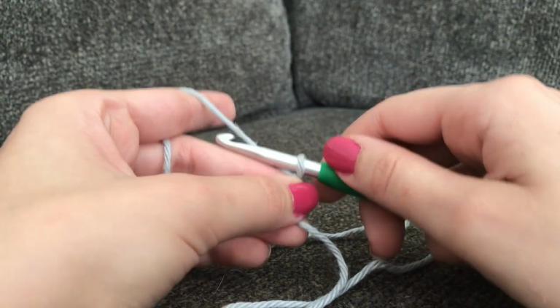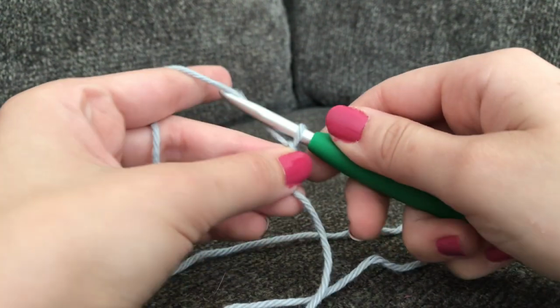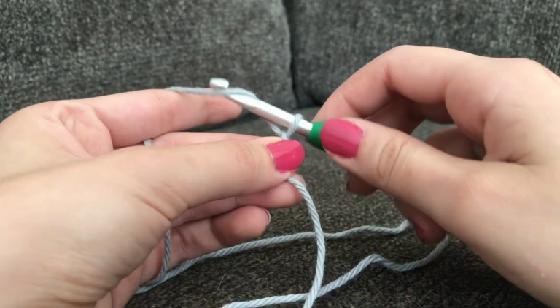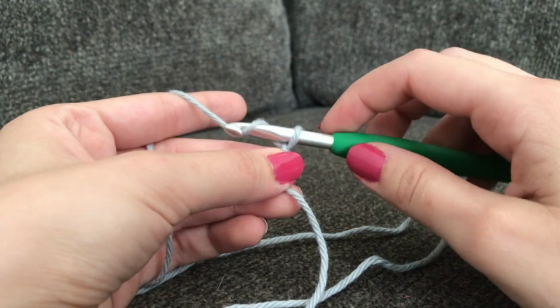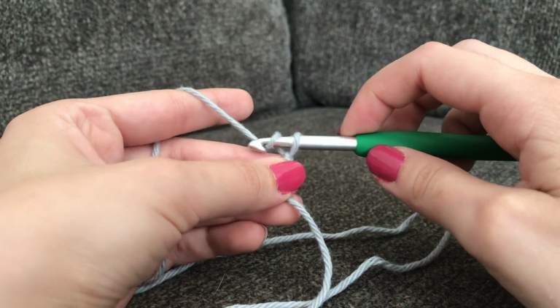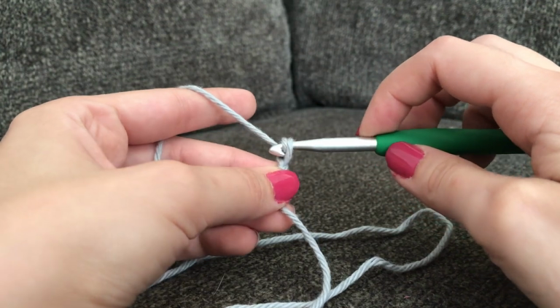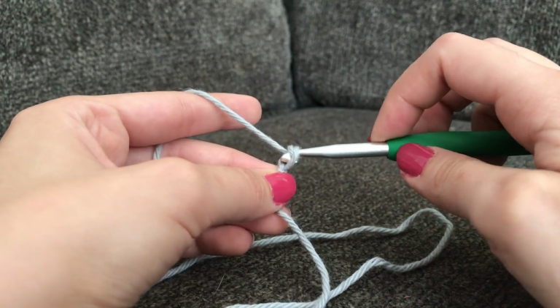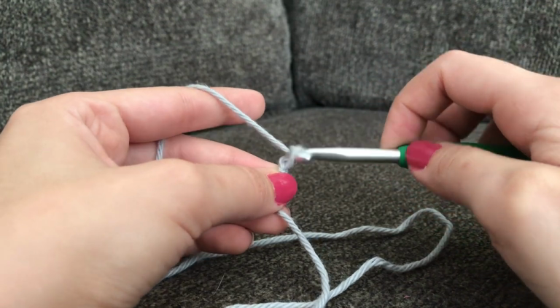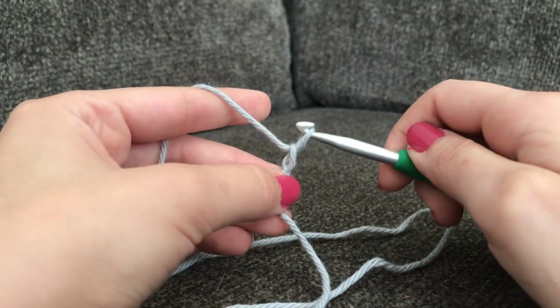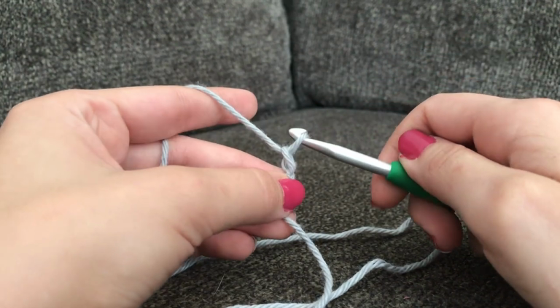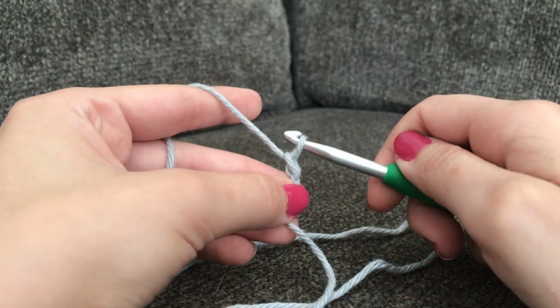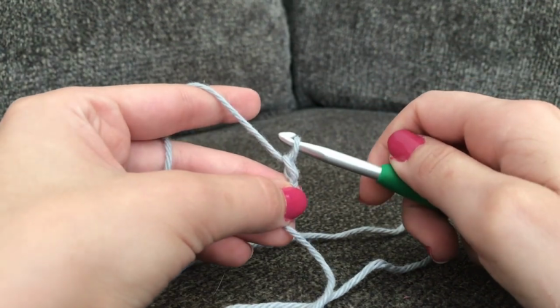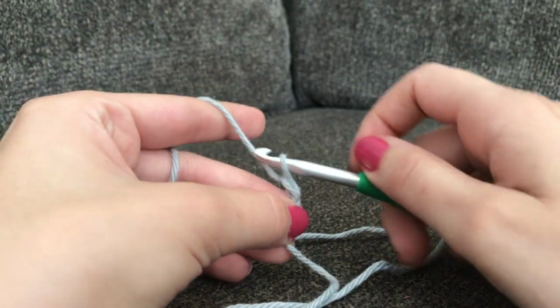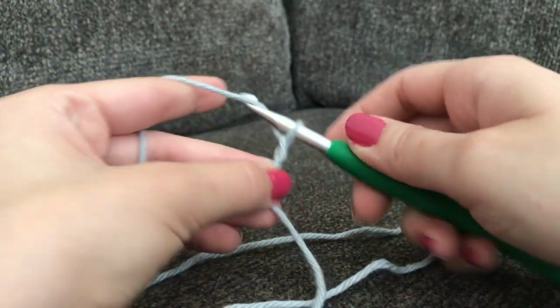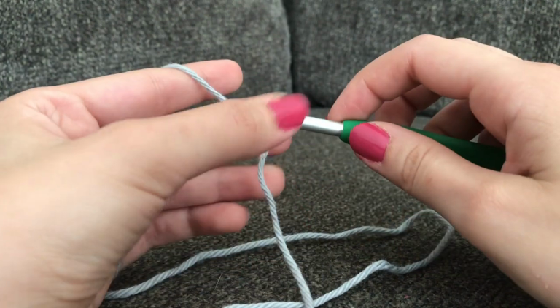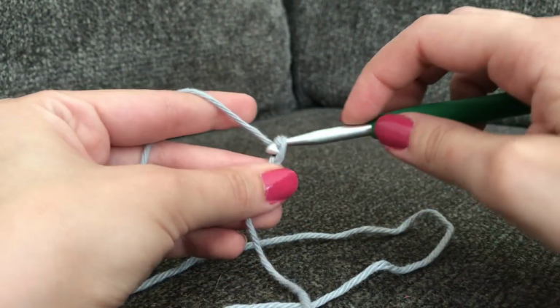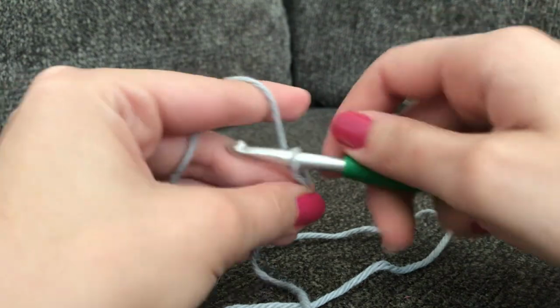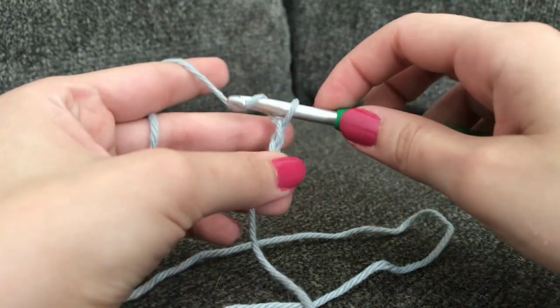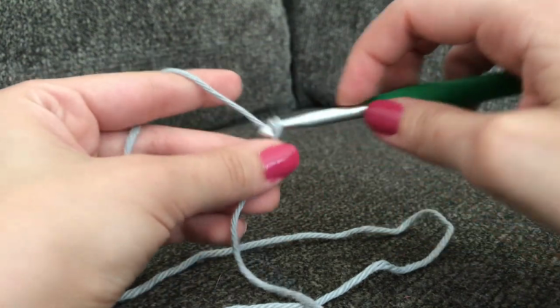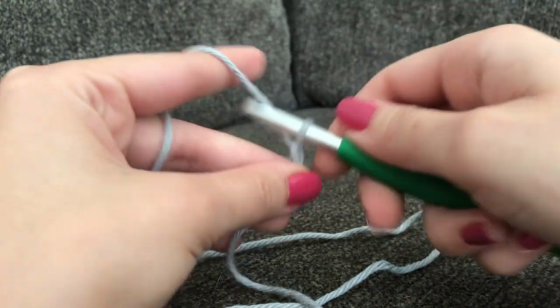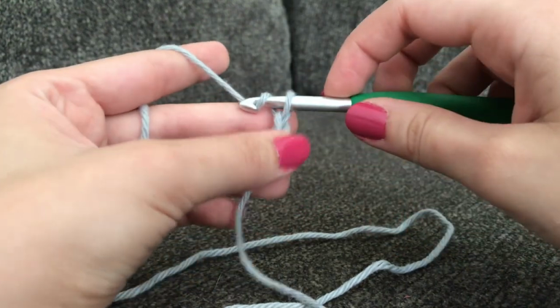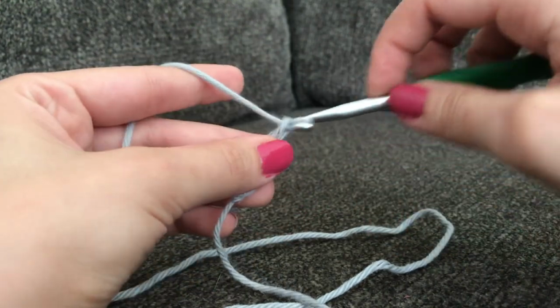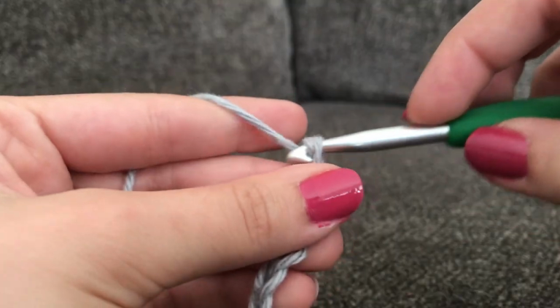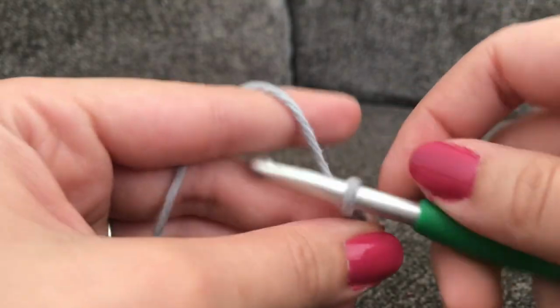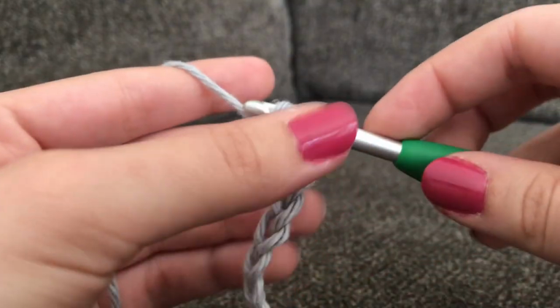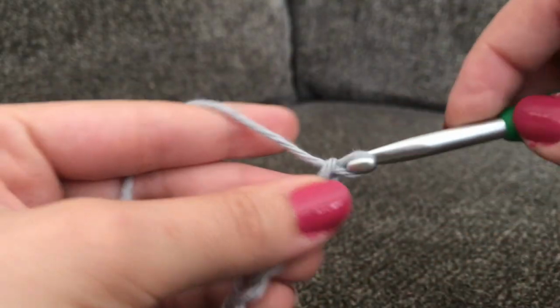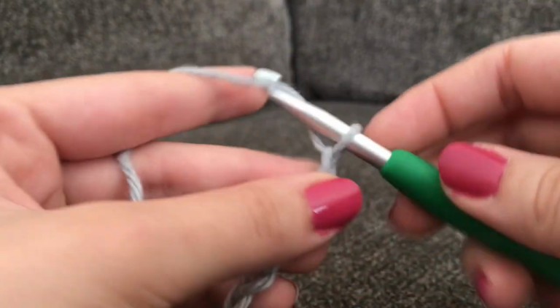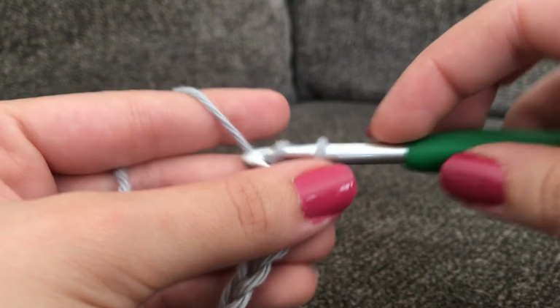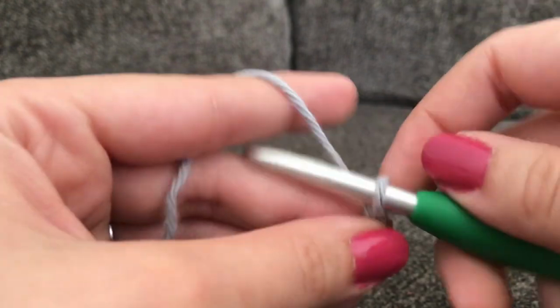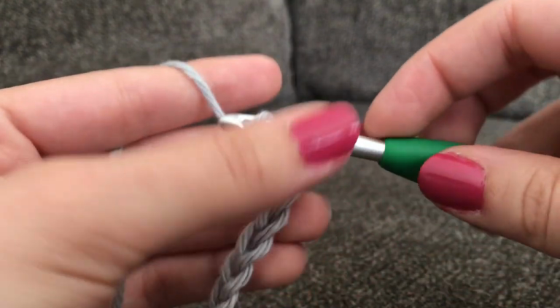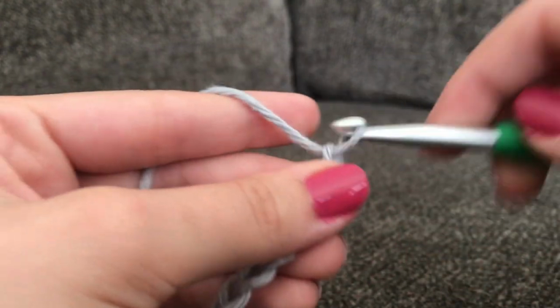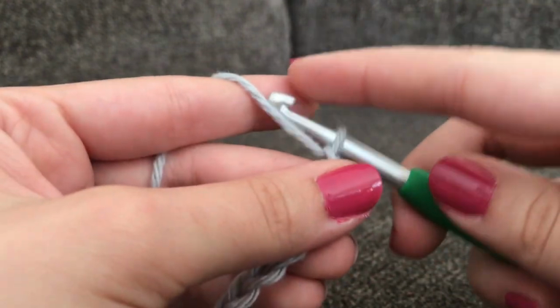To make a chain, the loop on your hook does not count. You're going to yarn over your hook and pull through that loop — that's 1 chain. Continue counting: 2, 3, 4... all the way up to 30, 31, 32, 33.